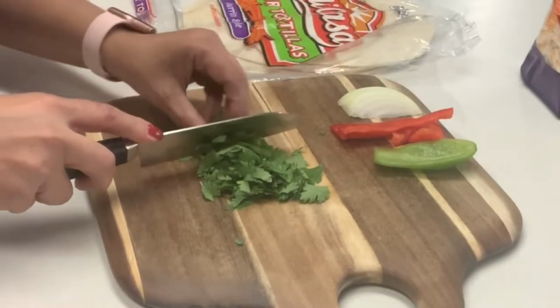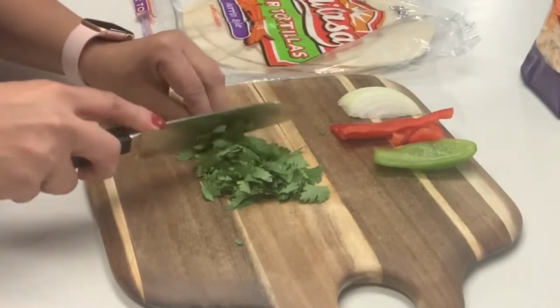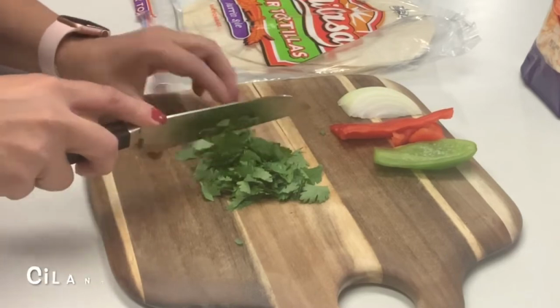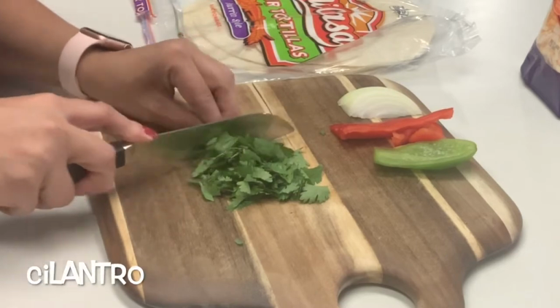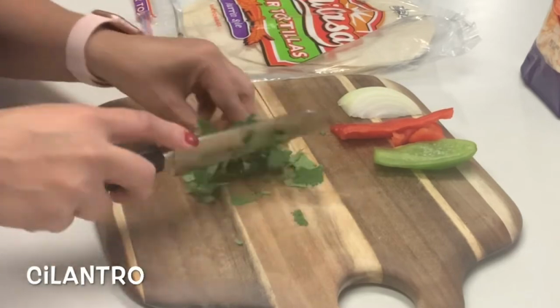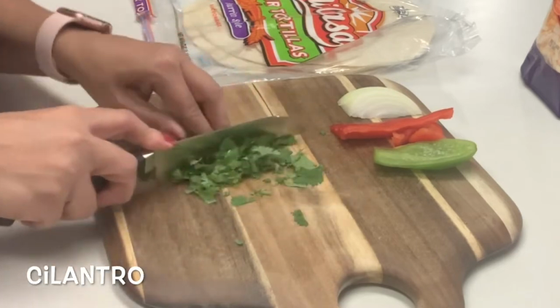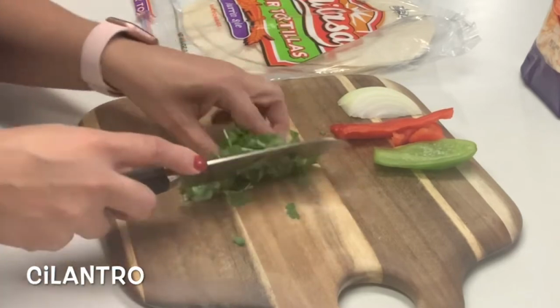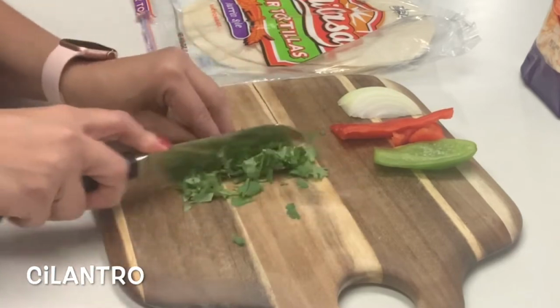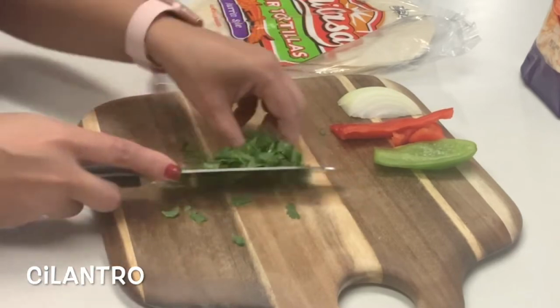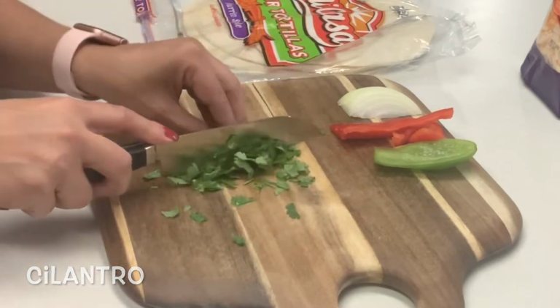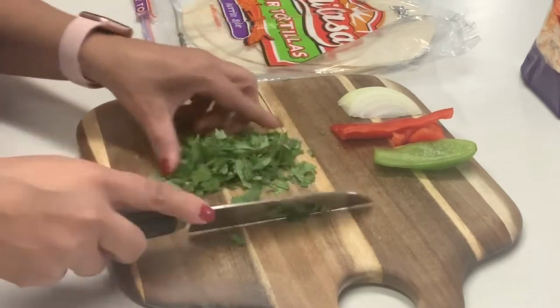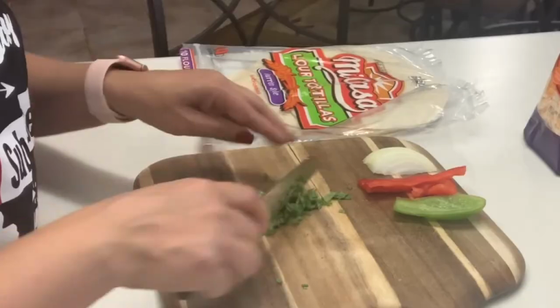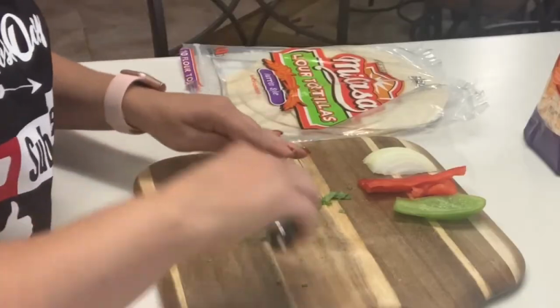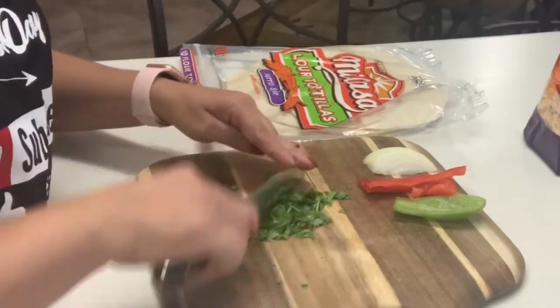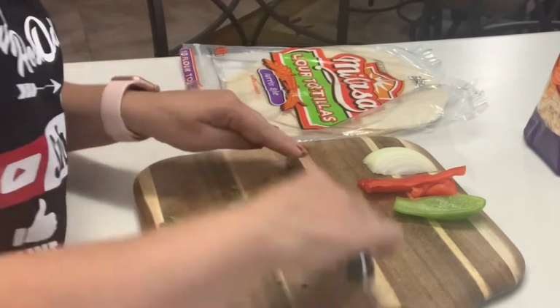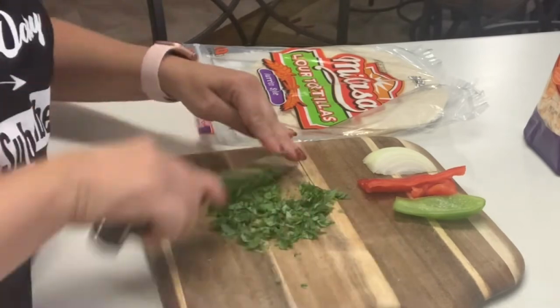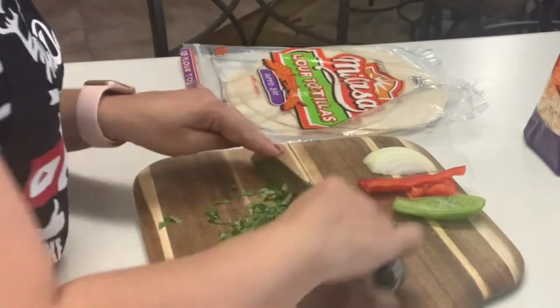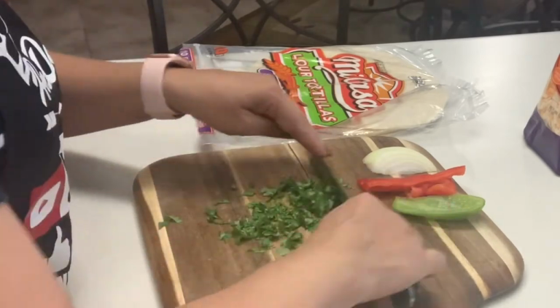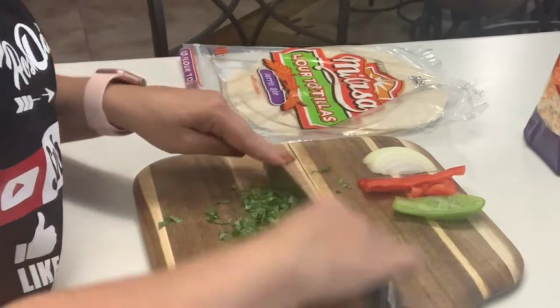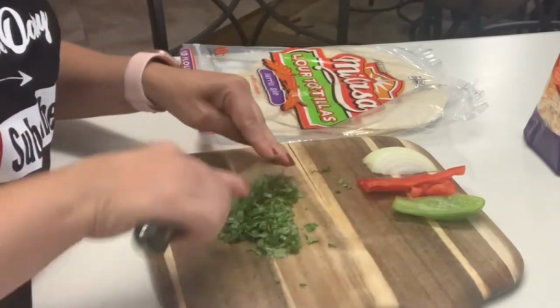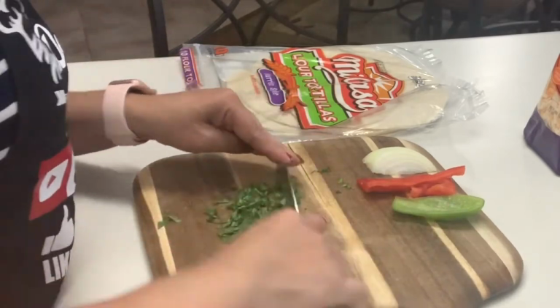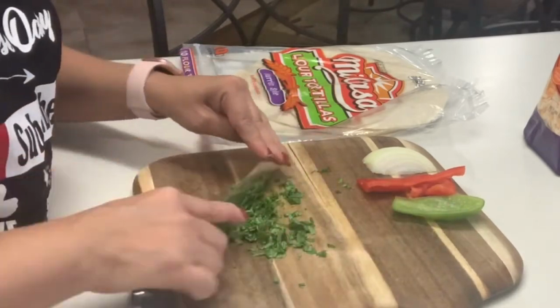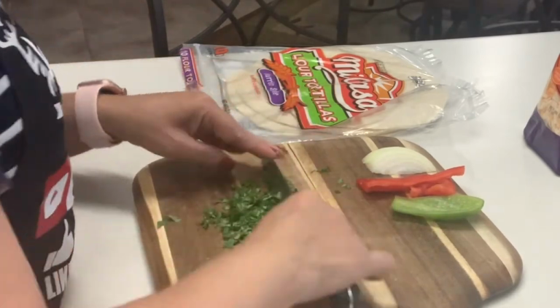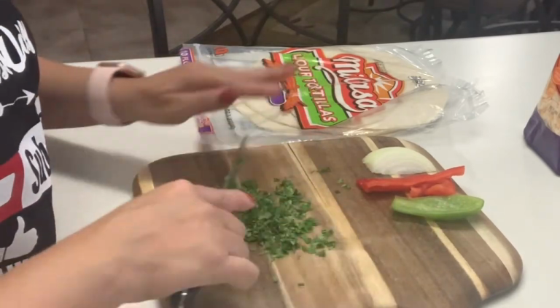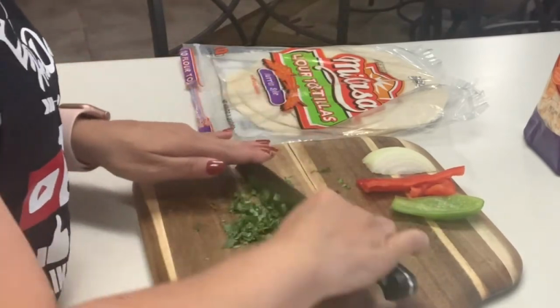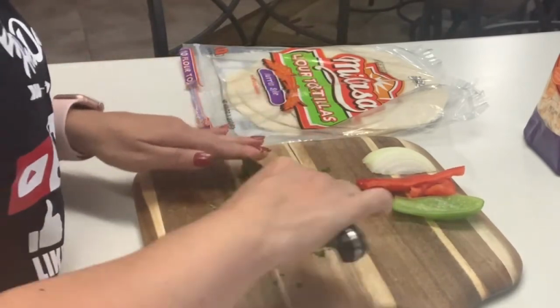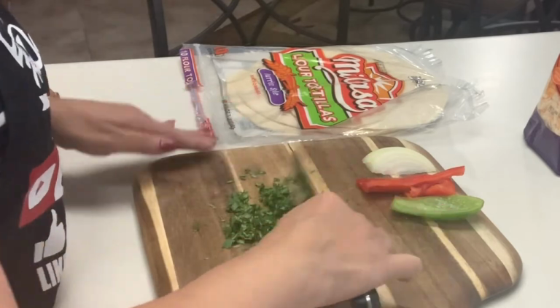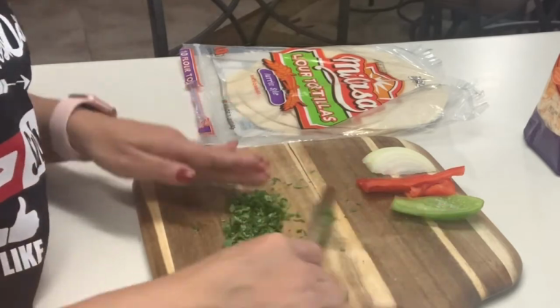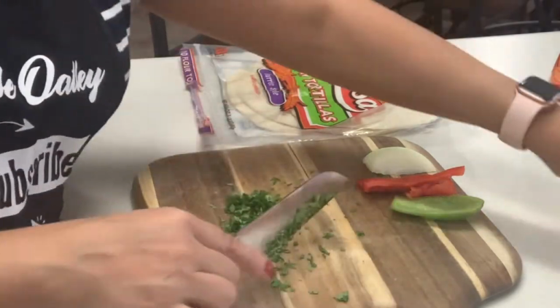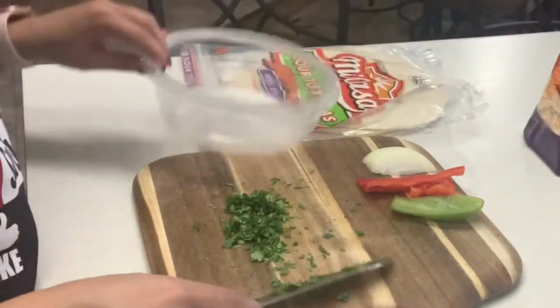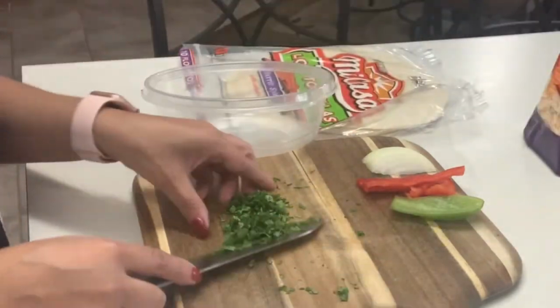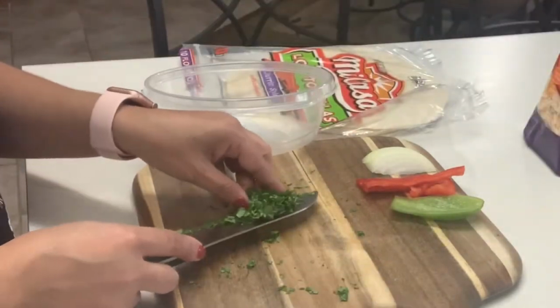We're going to start by chopping up some cilantro. I love using cilantro because it gives it that nice Mexican flavor that we're looking for. We want to just chop this up in small pieces.